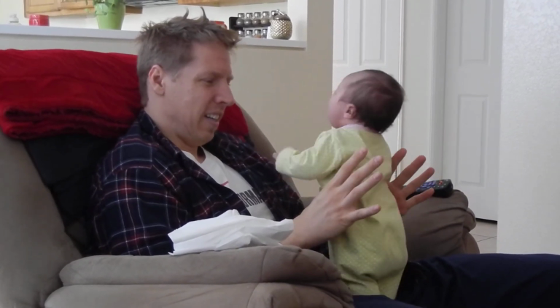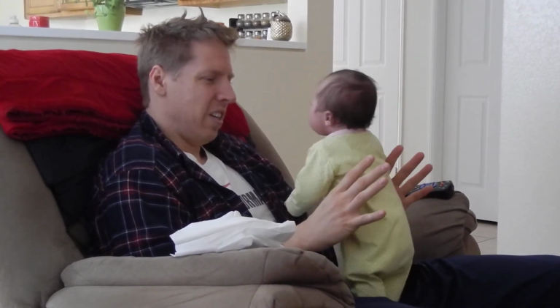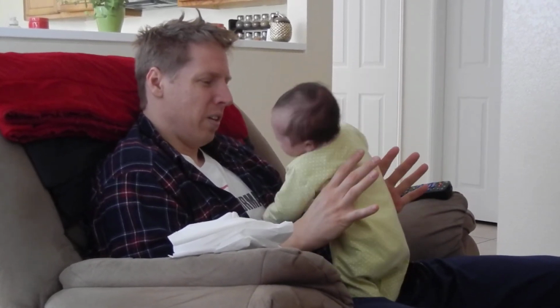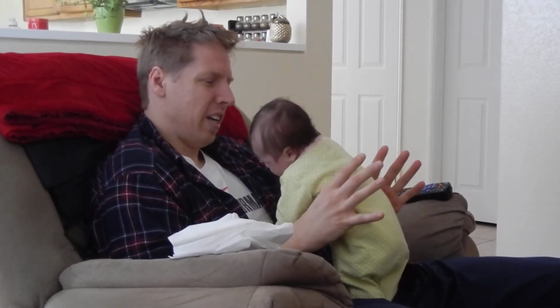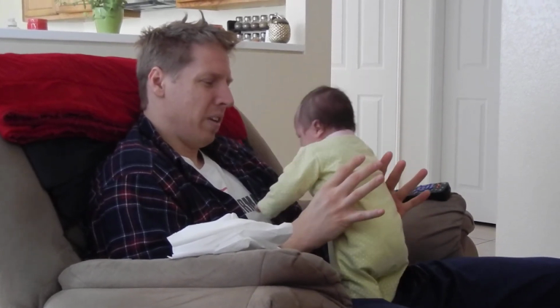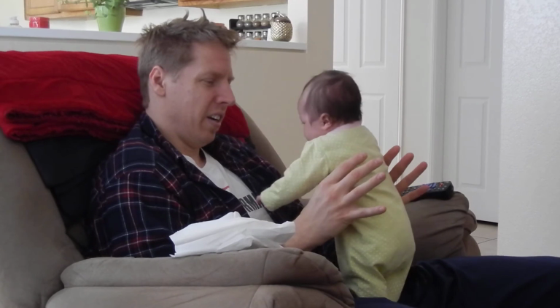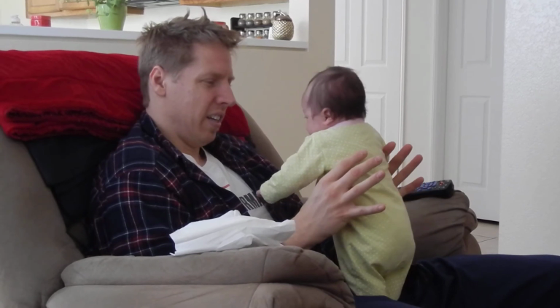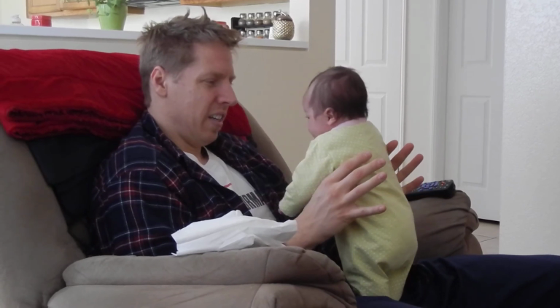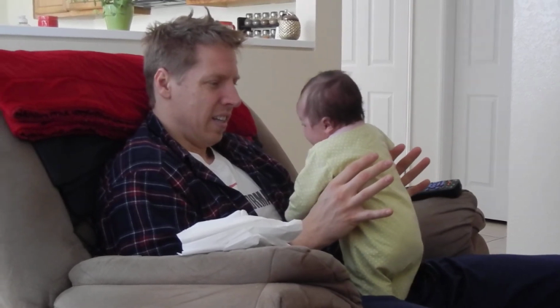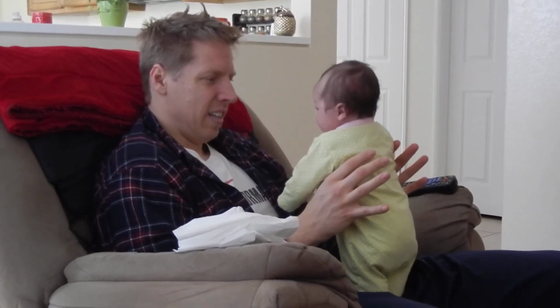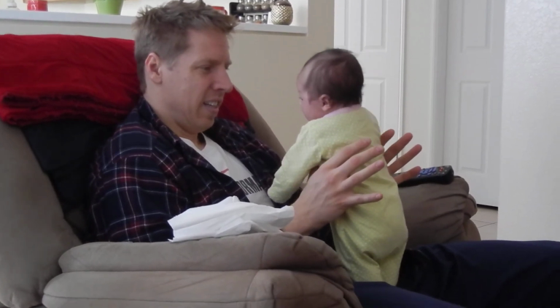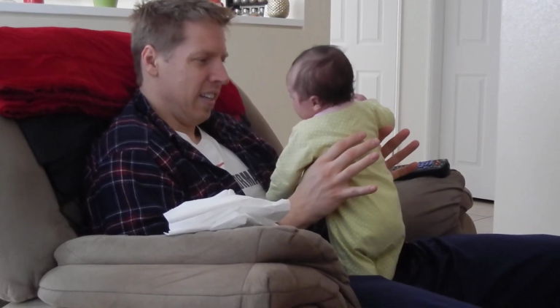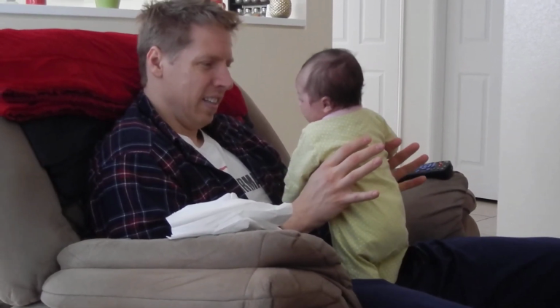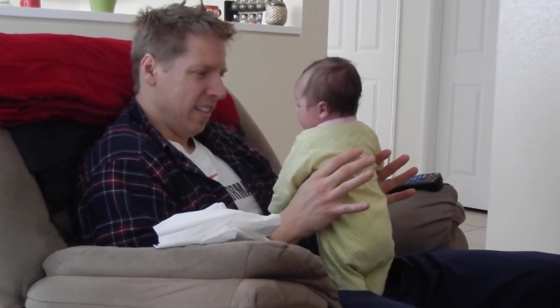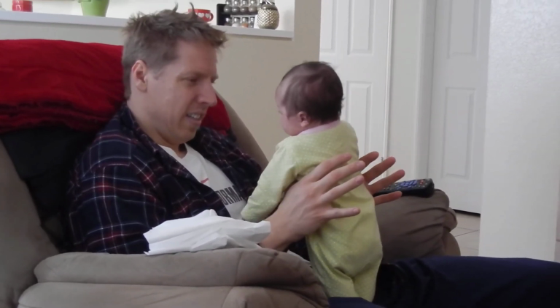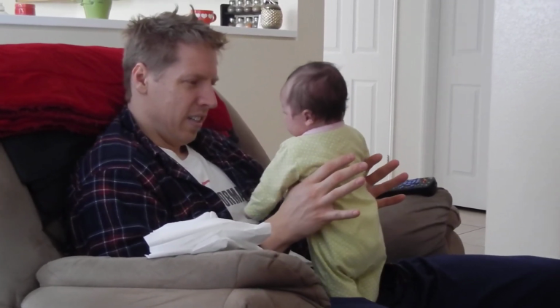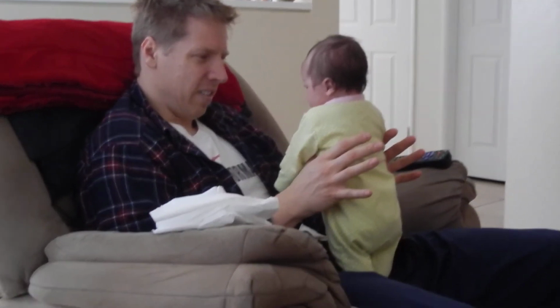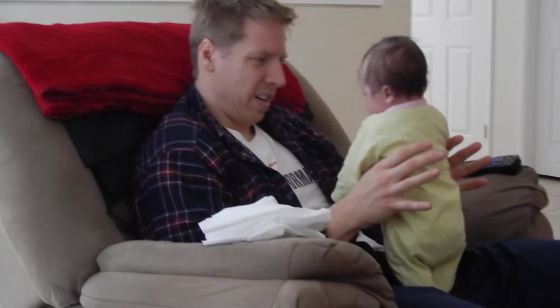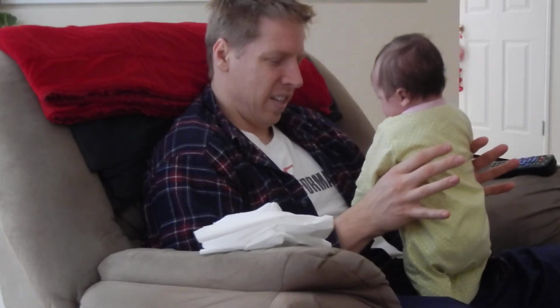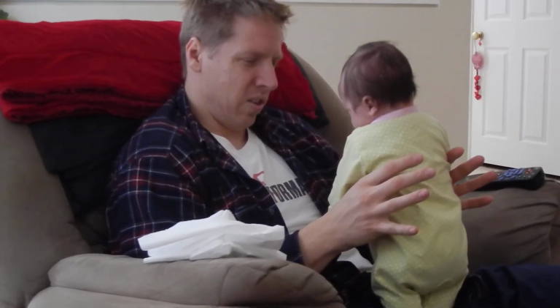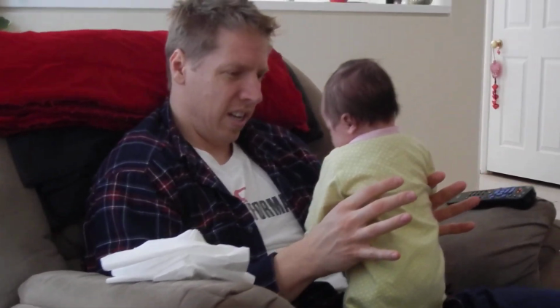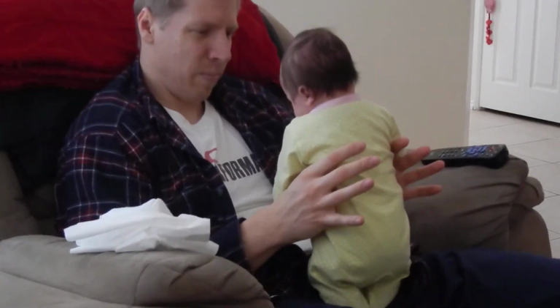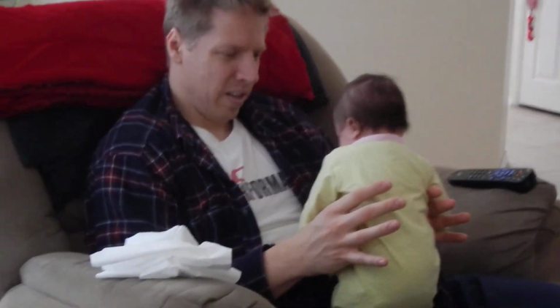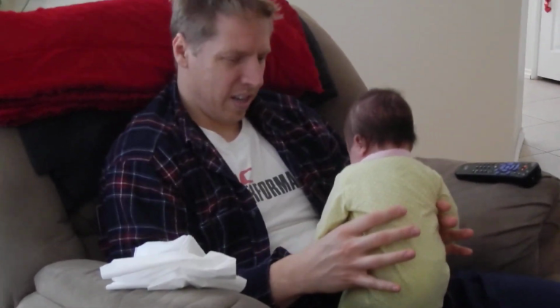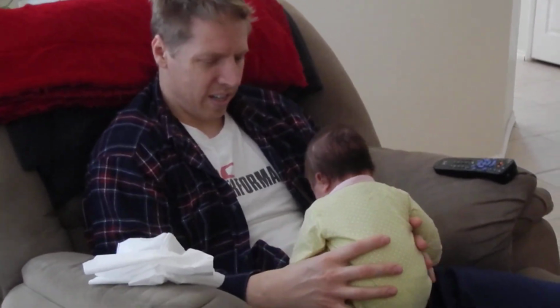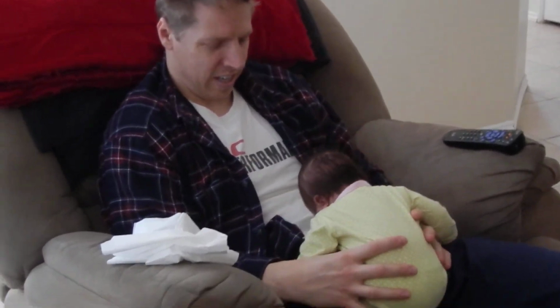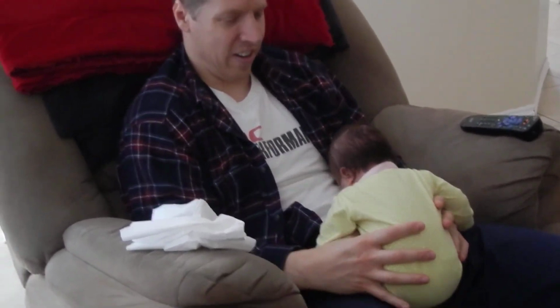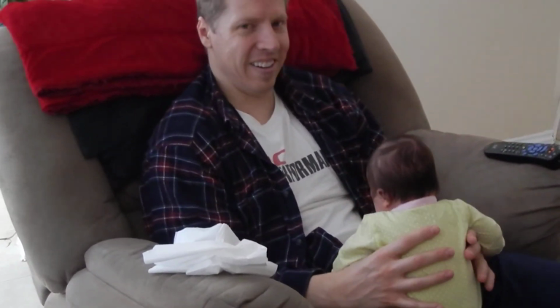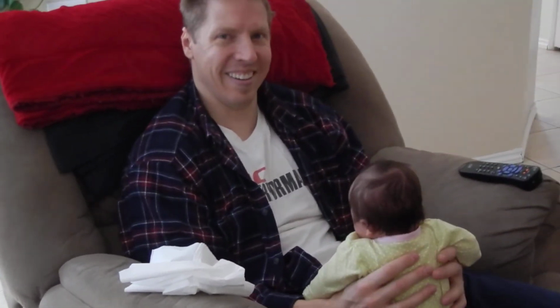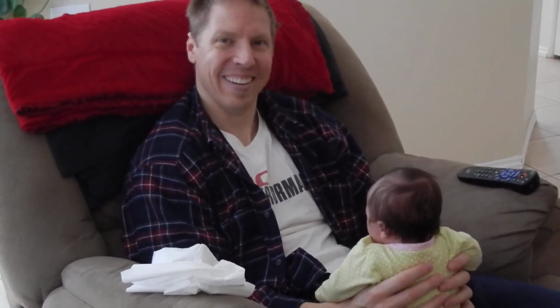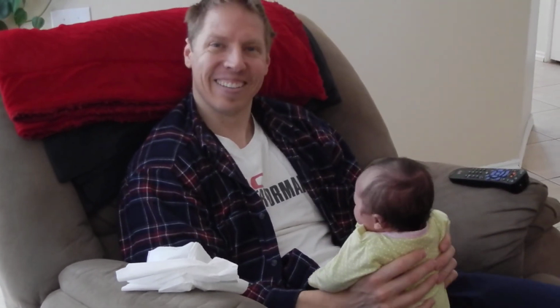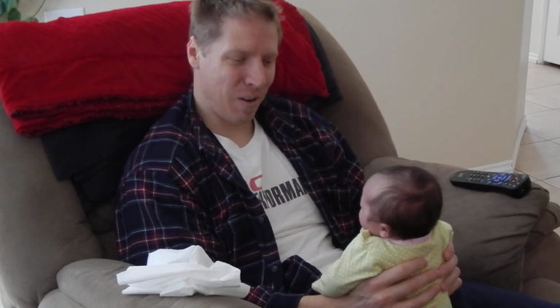Not under the armpits — on the abdomen here. Oh wow, look at you. Standing up and sitting down. That's it, Mama.